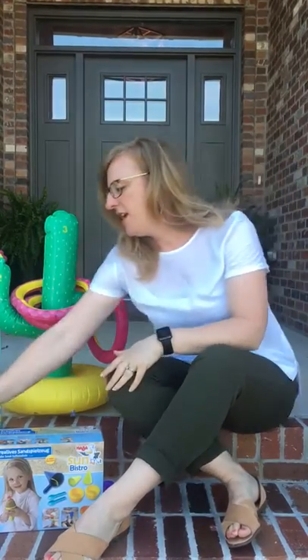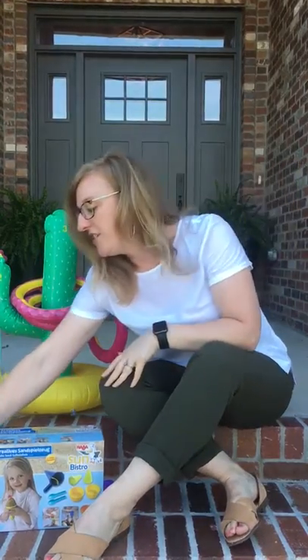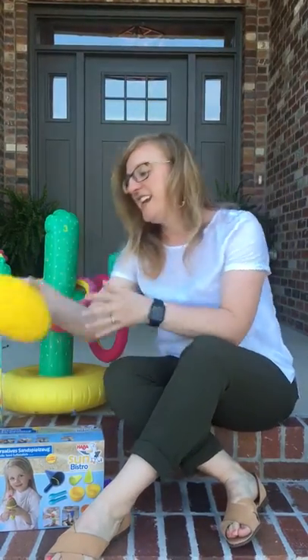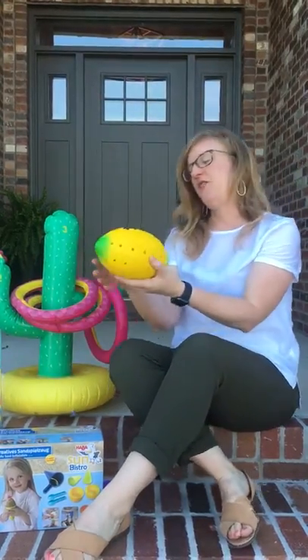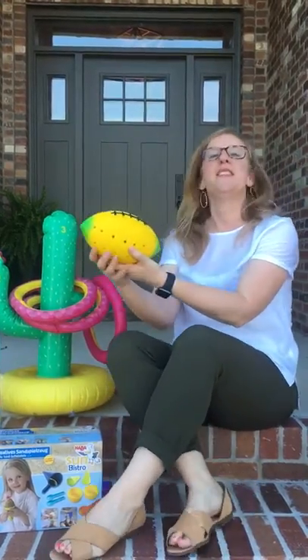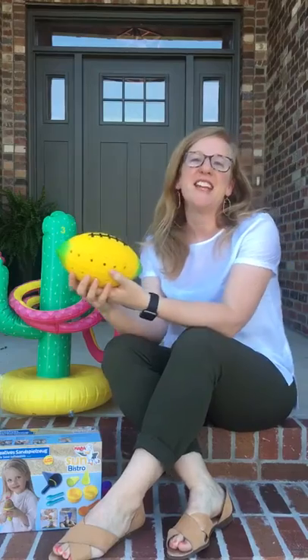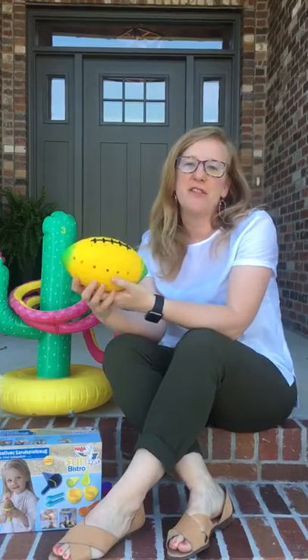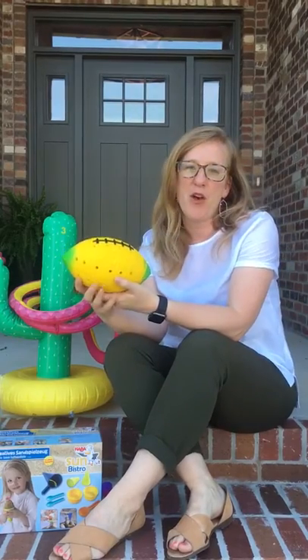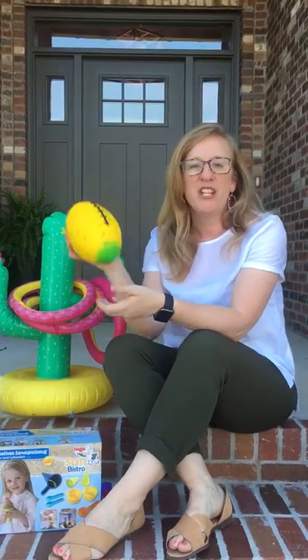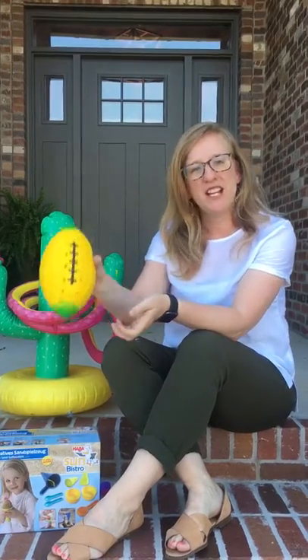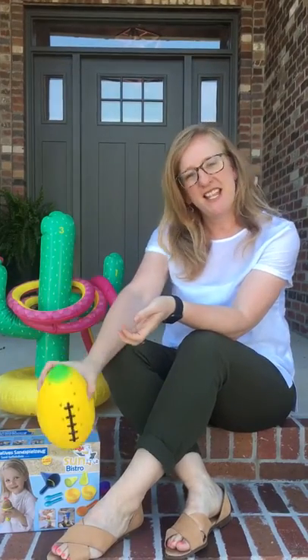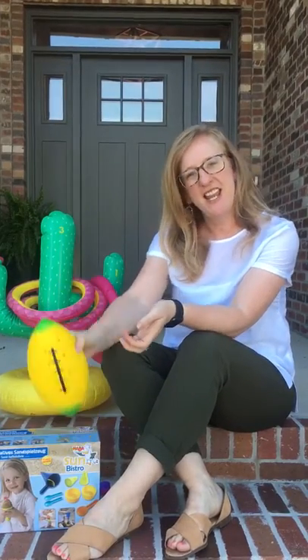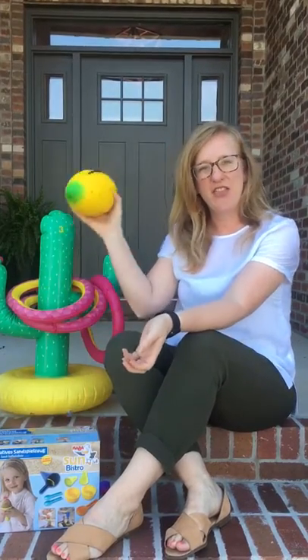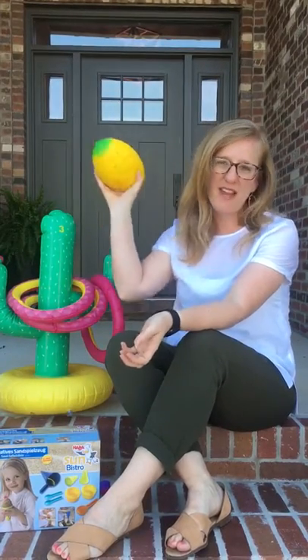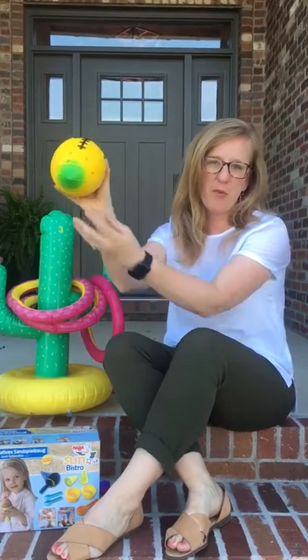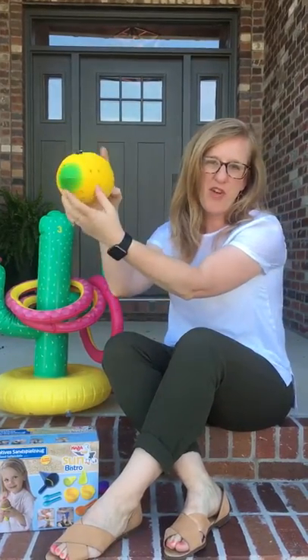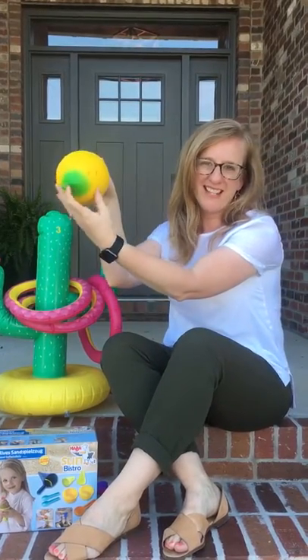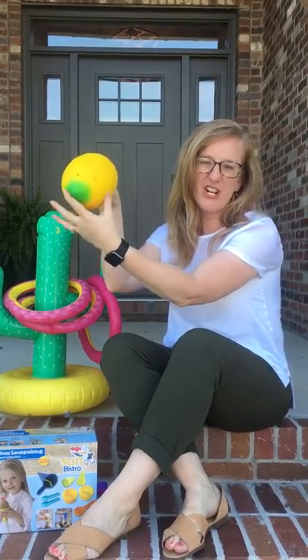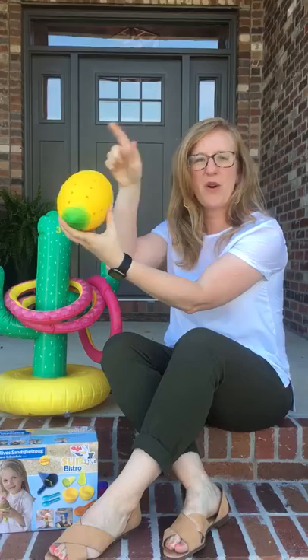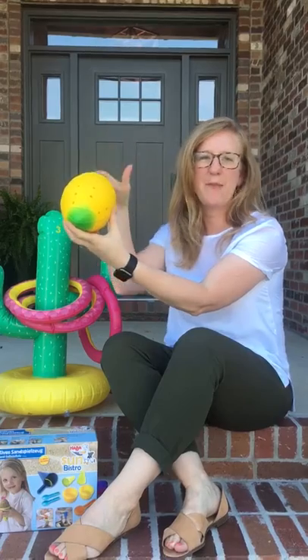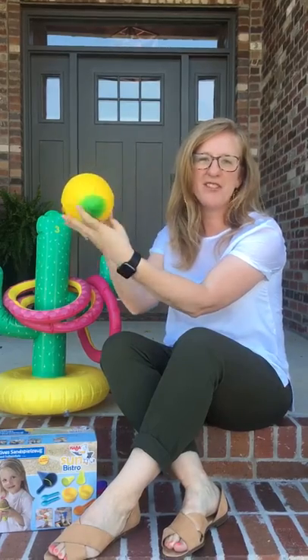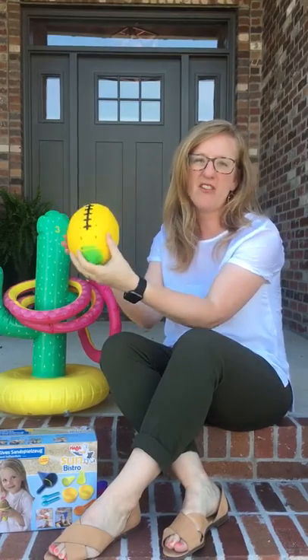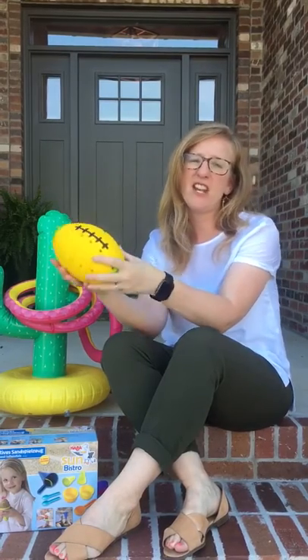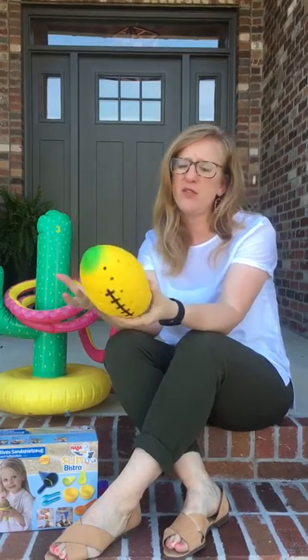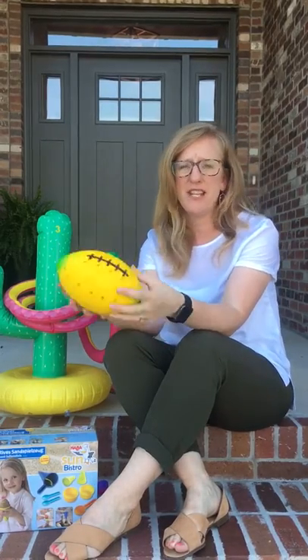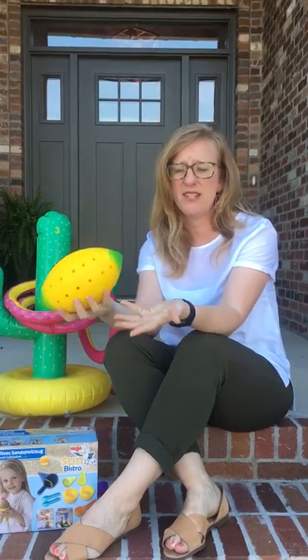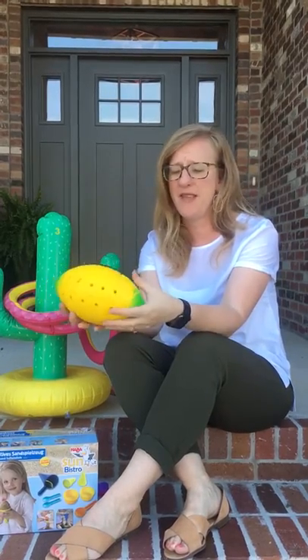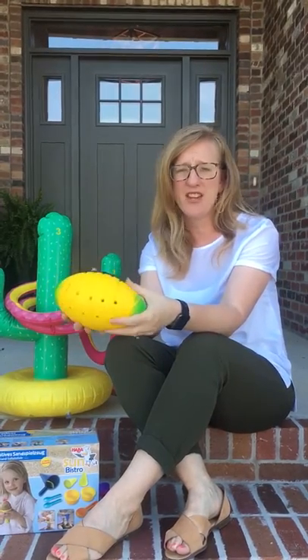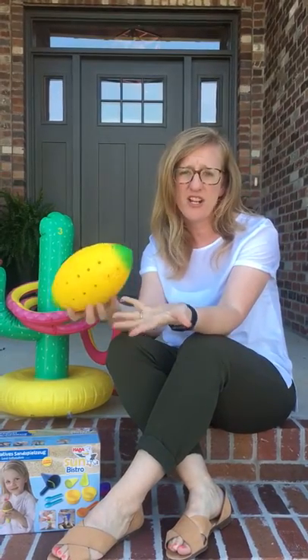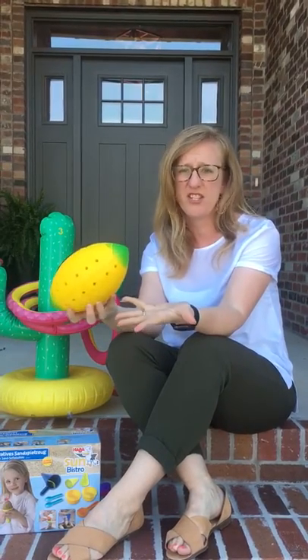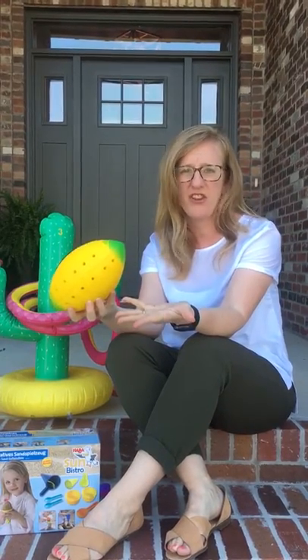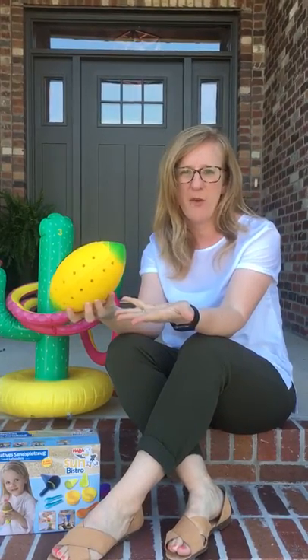Get ready to get soaked with the Geyser Football! You dunk this thing and throw it at the pool, and as it turns, water spirals out. It can also just be used in the backyard as a regular football.